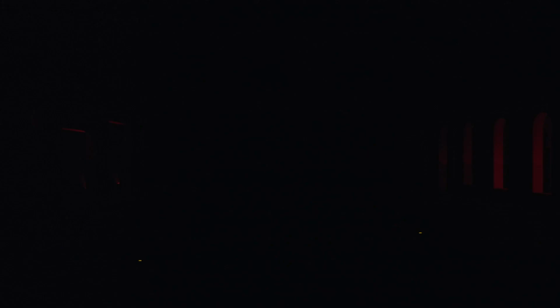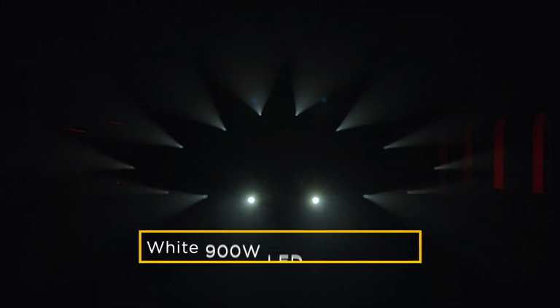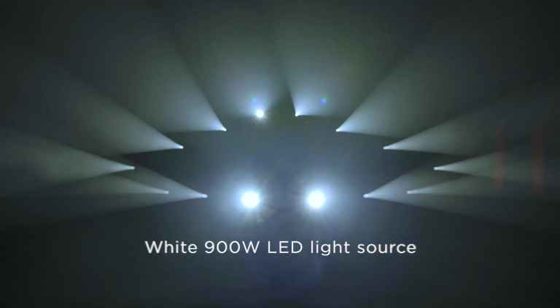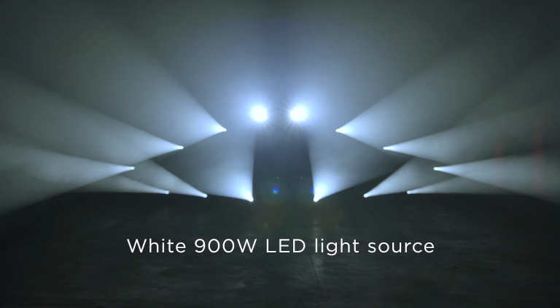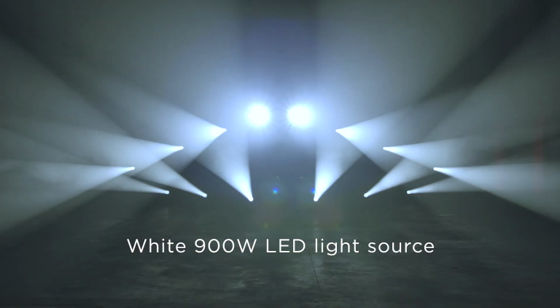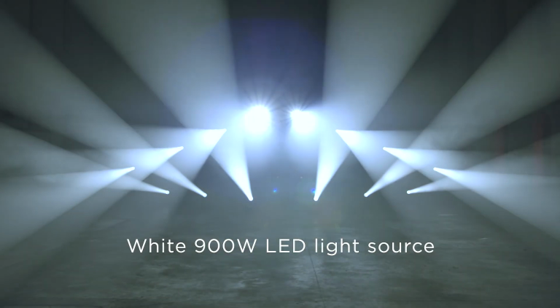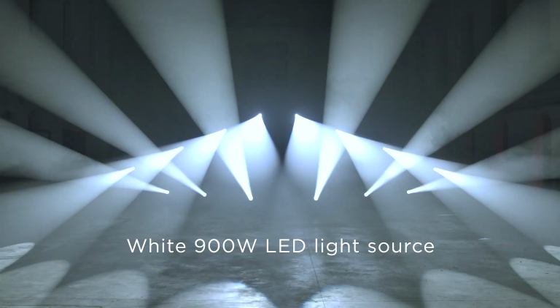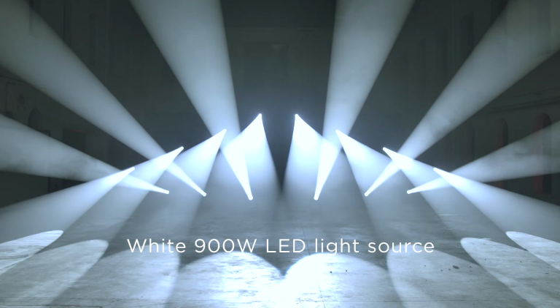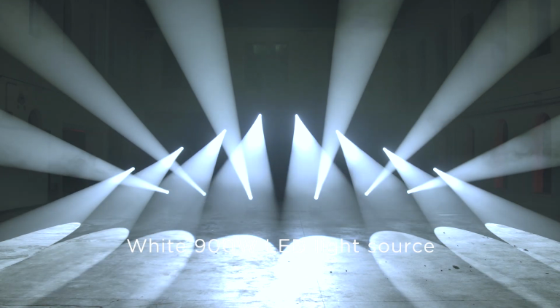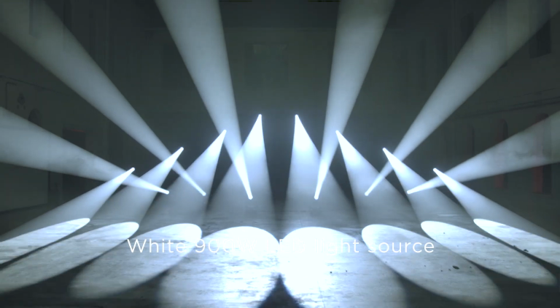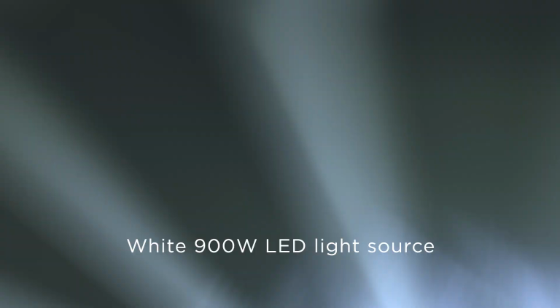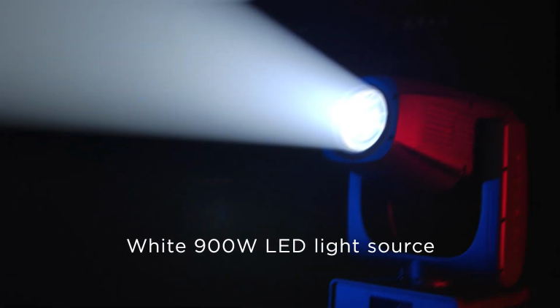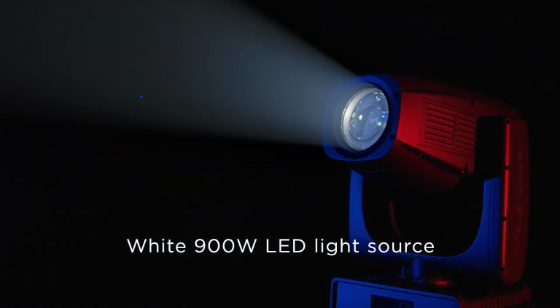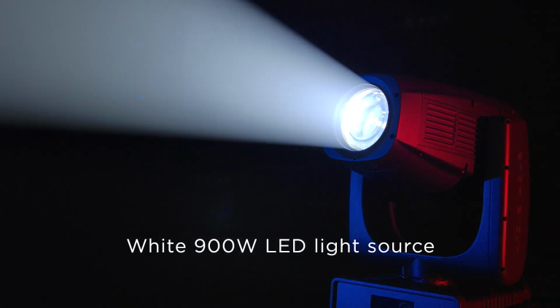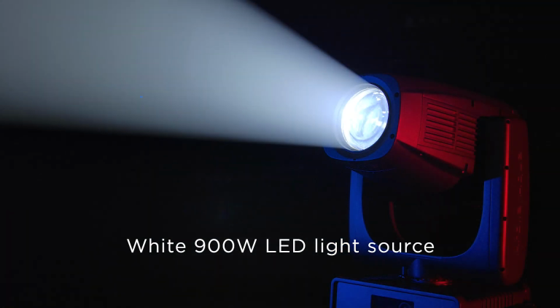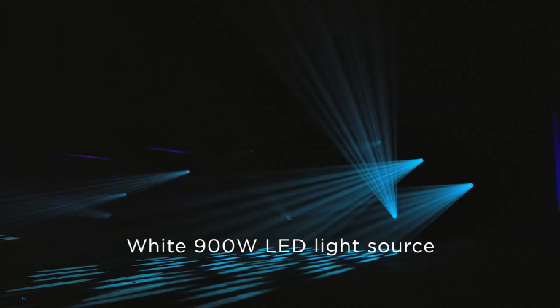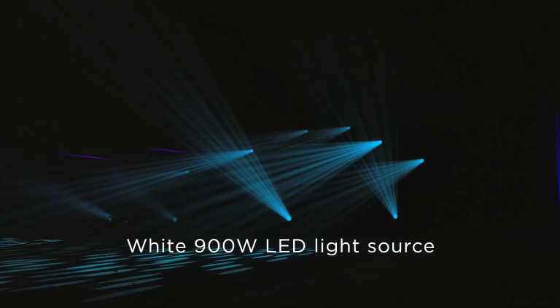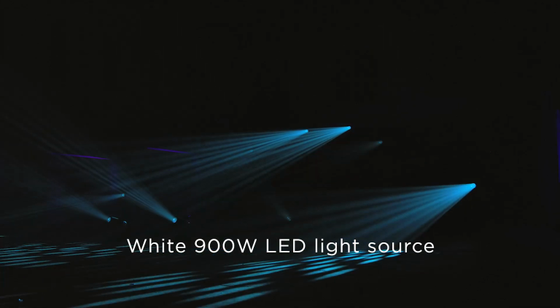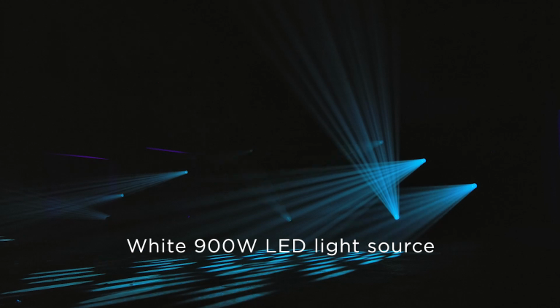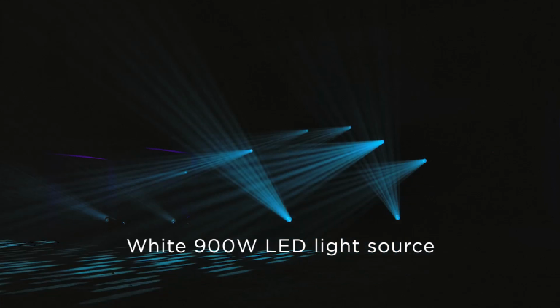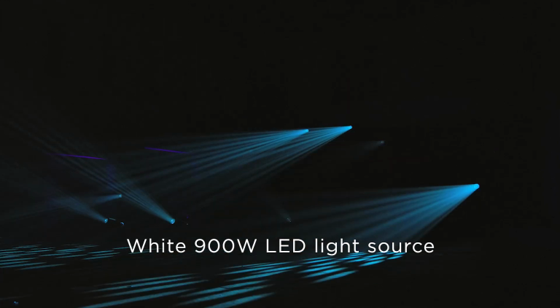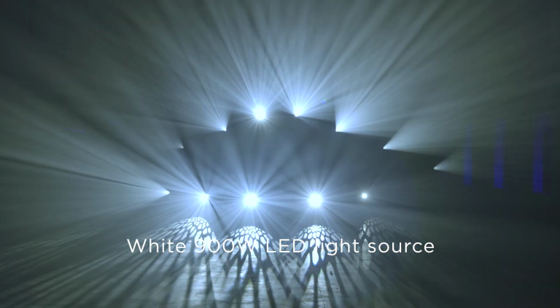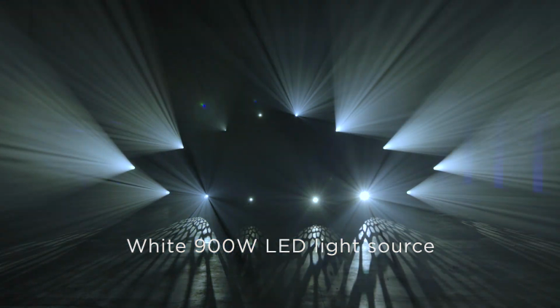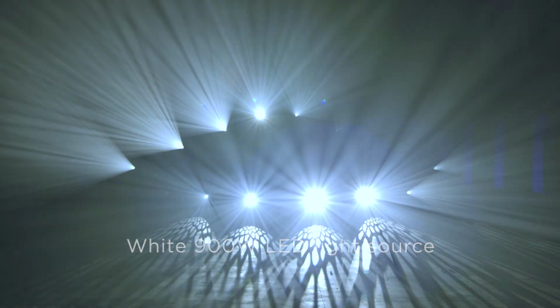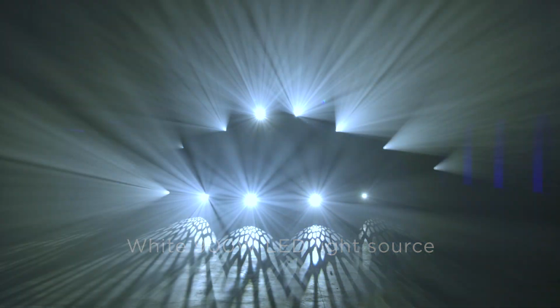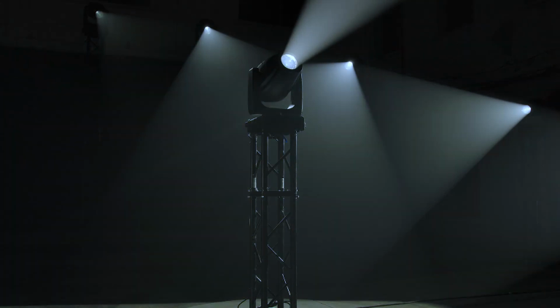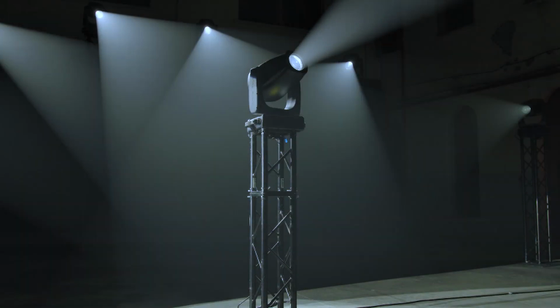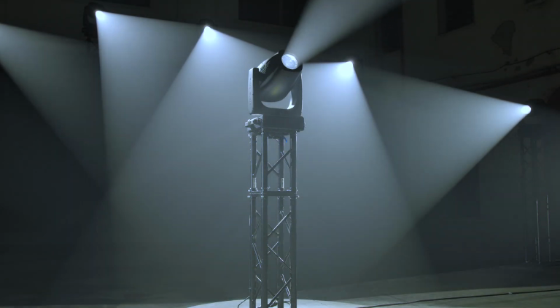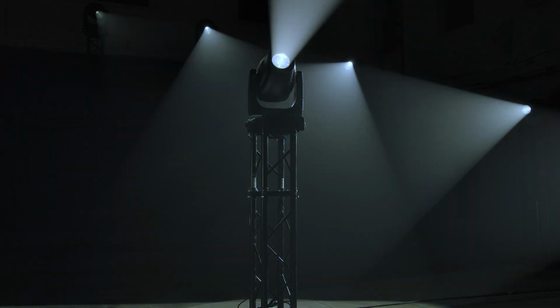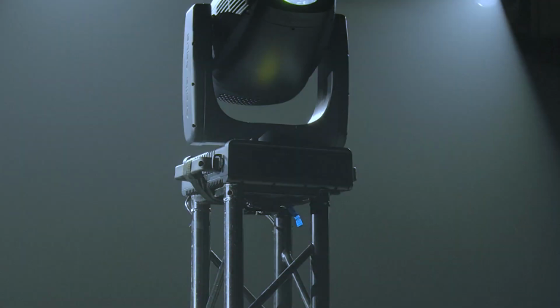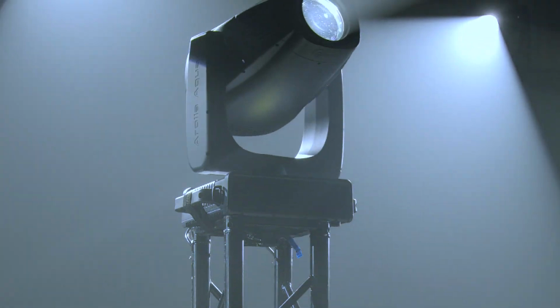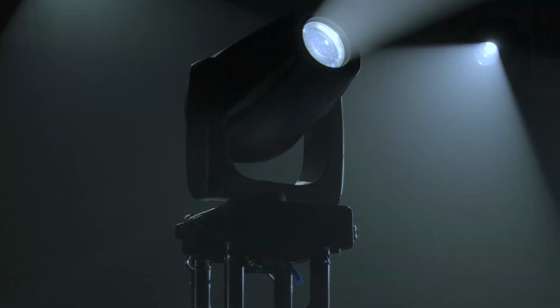The Arolla Aqua fits a white 900W, 7000K LED light source capable of 40,000 lumen output. This means it can compete with both high-power range lights, given its output, and medium-power range lights, given its small size and weight.